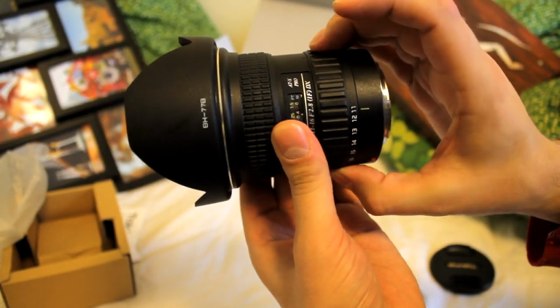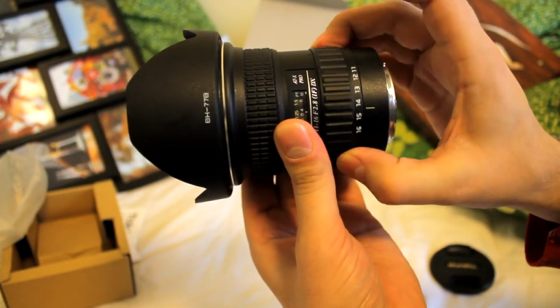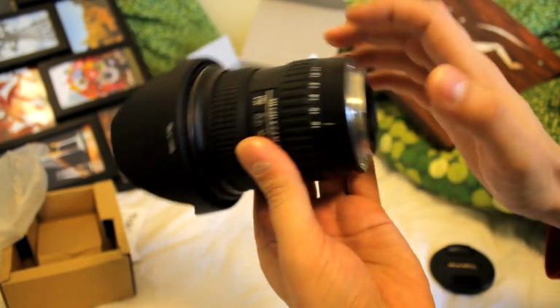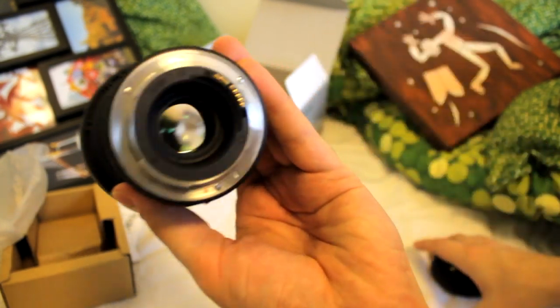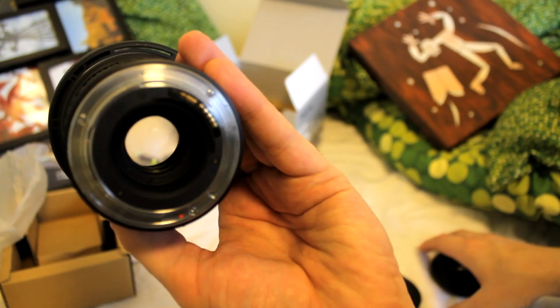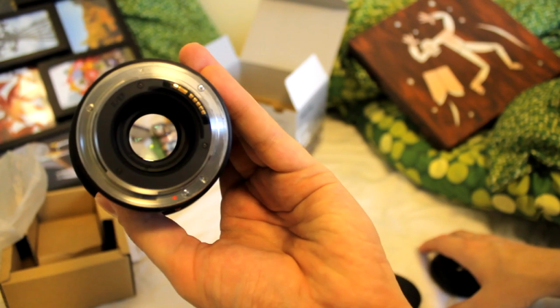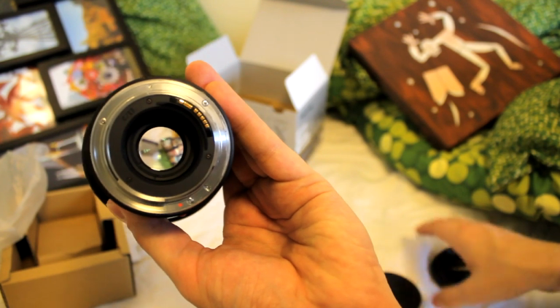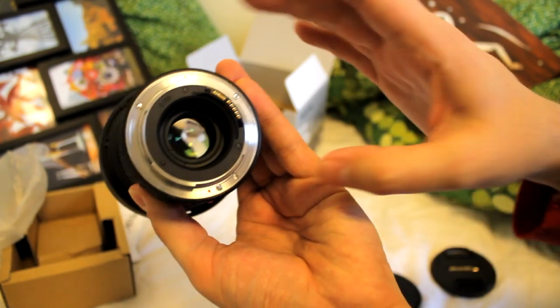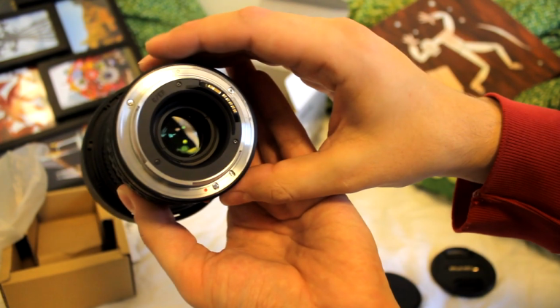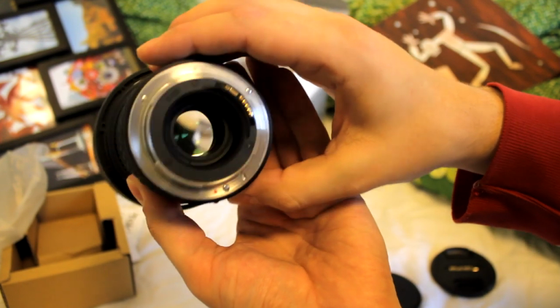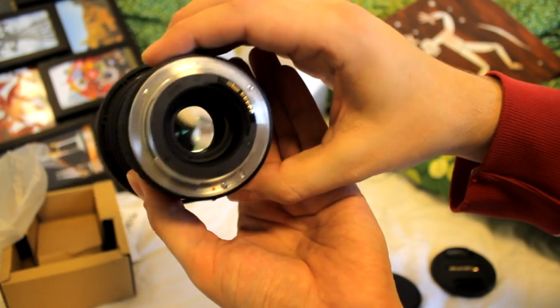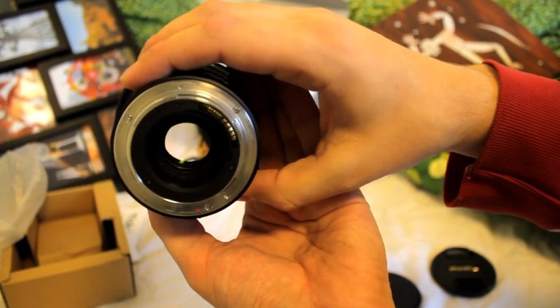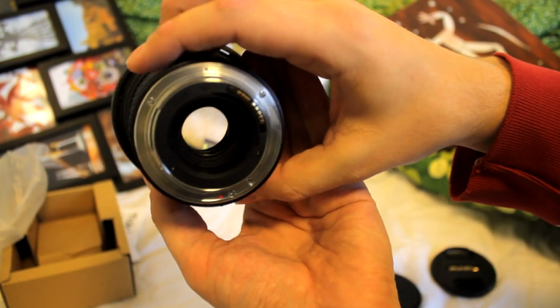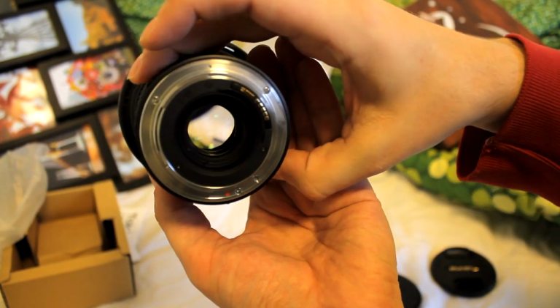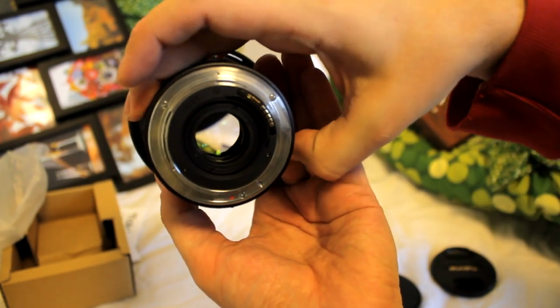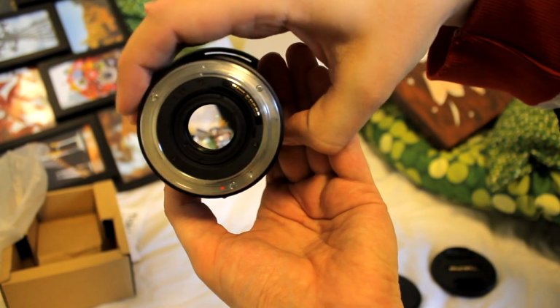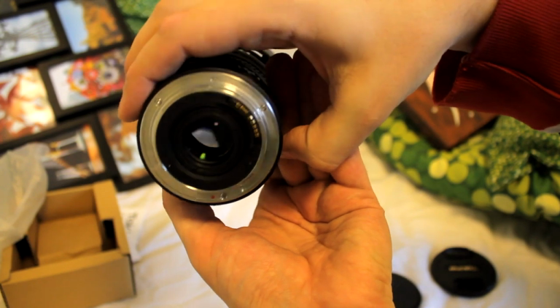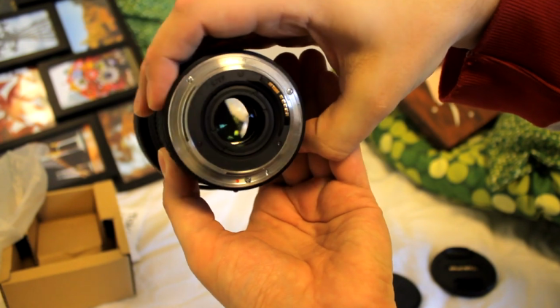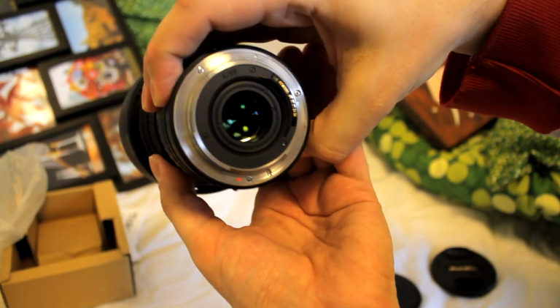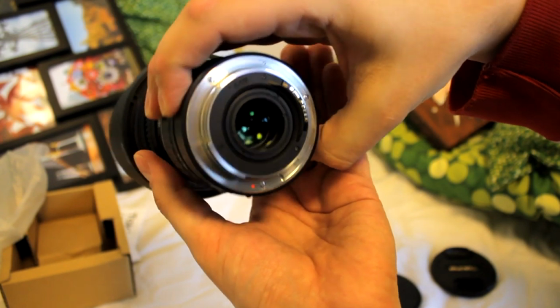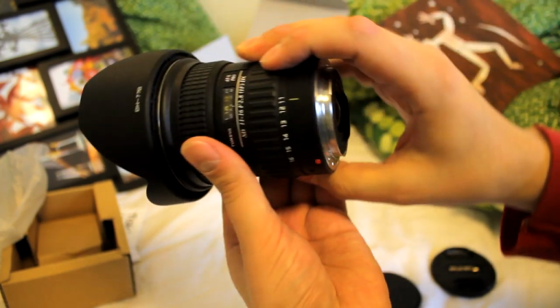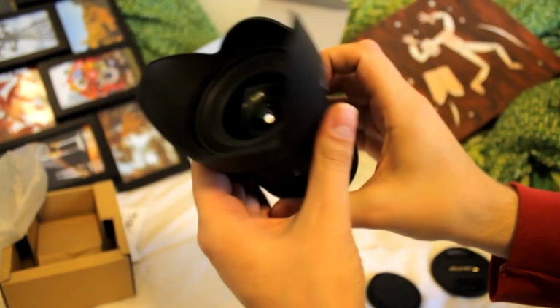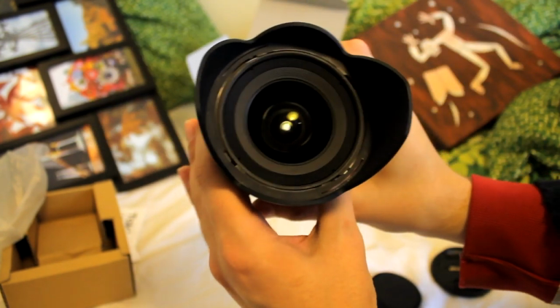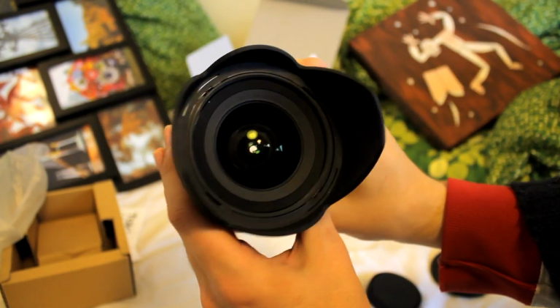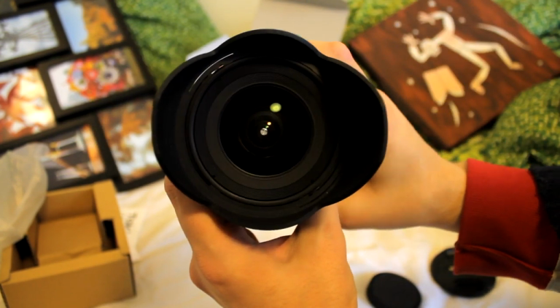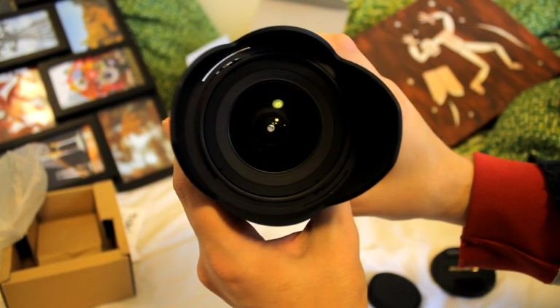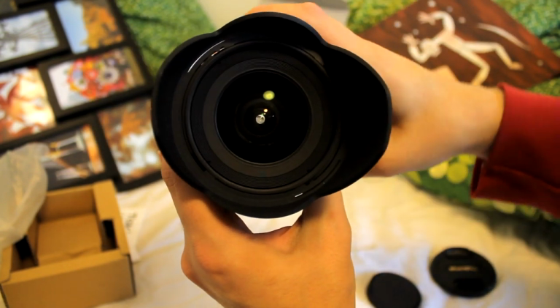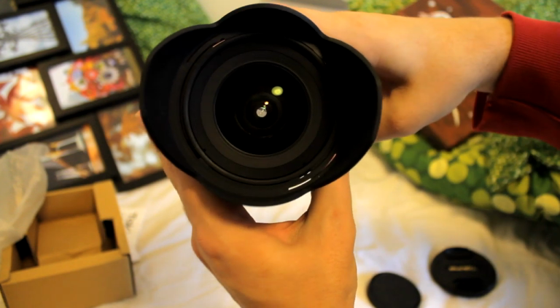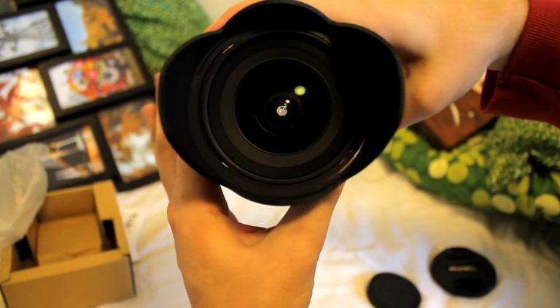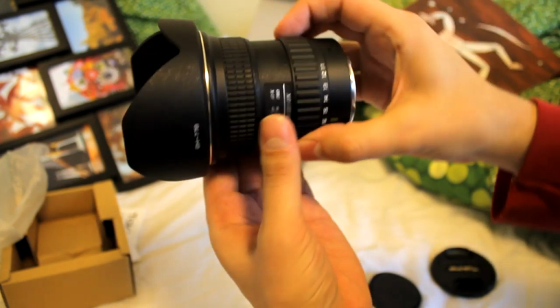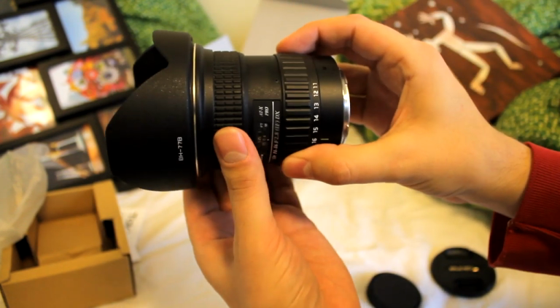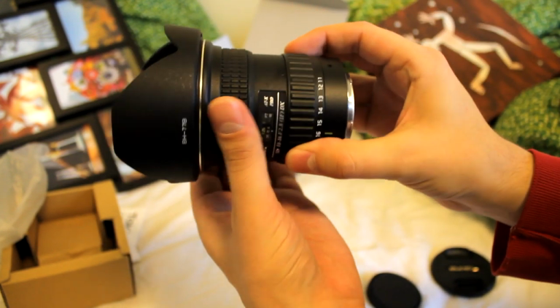This lens is designed for cropped sensor cameras, which means it'll work on most digital SLR cameras like my Canon 60D. But the cool thing is, you can also use it on a full-frame camera if you set it to 15 or 16mm.